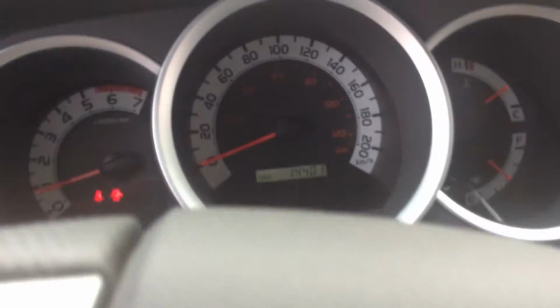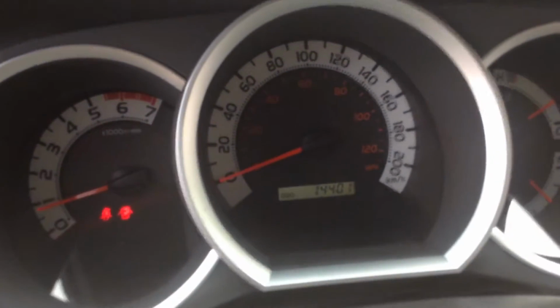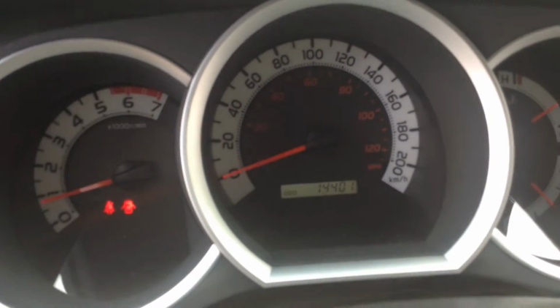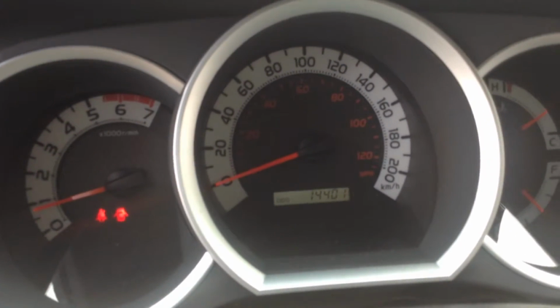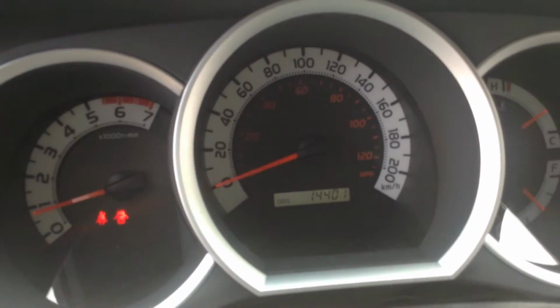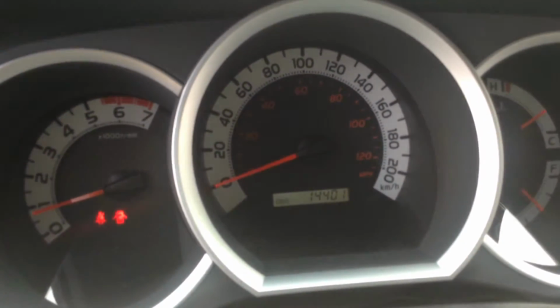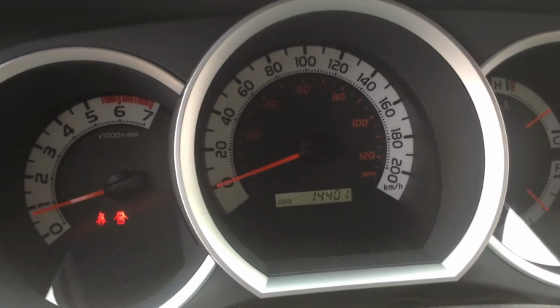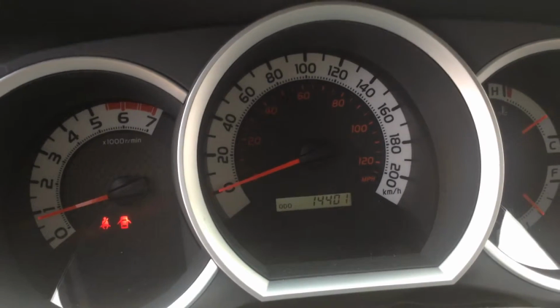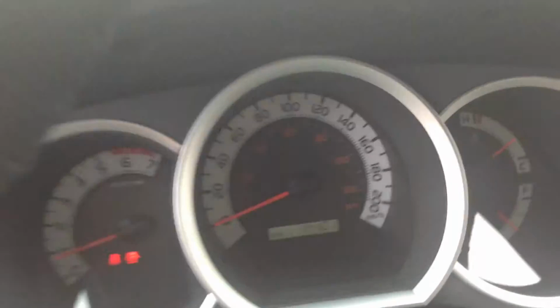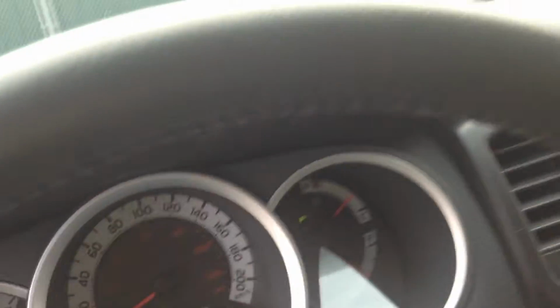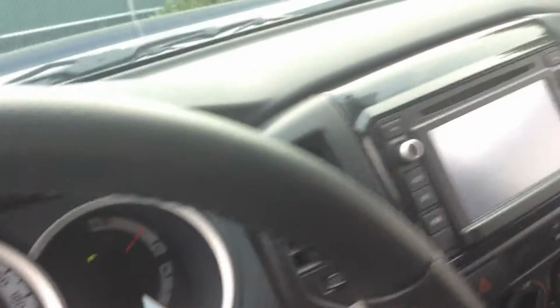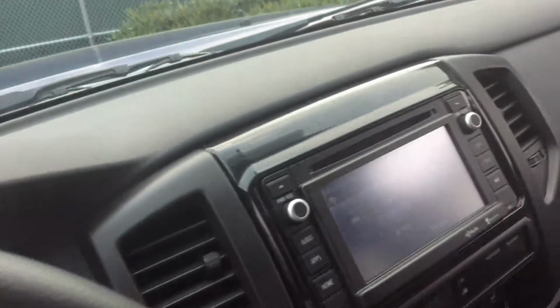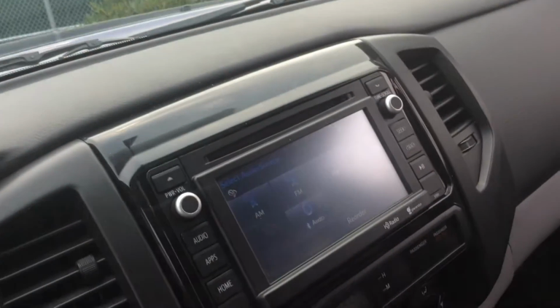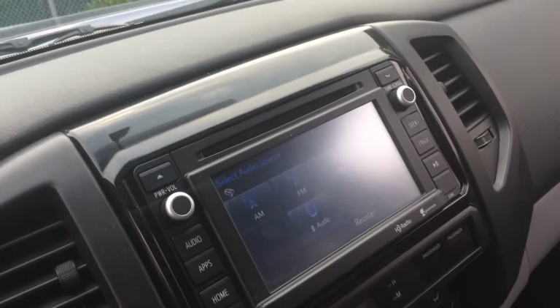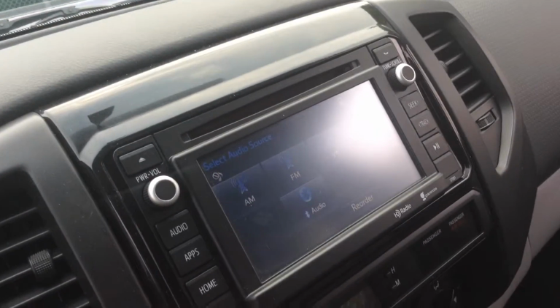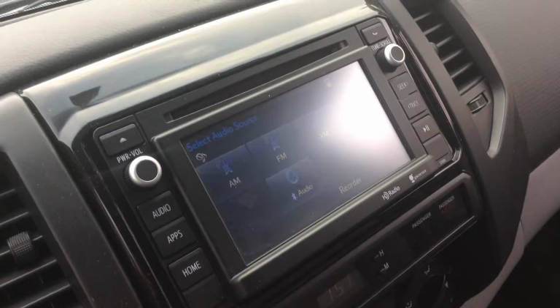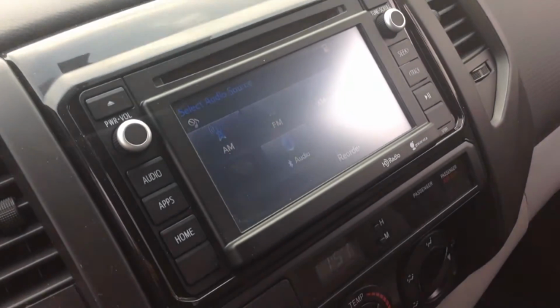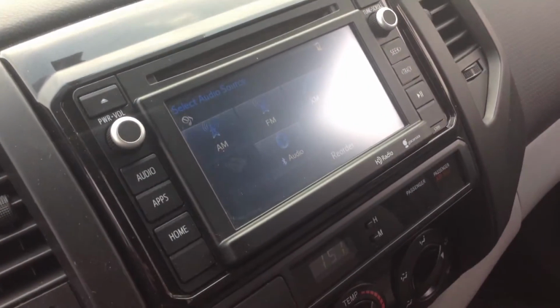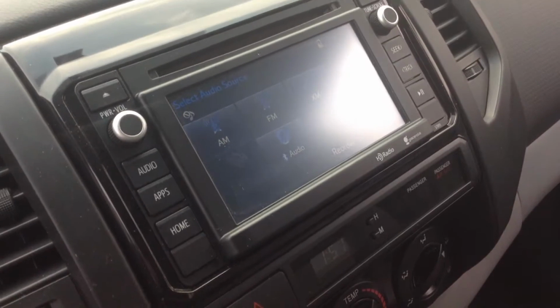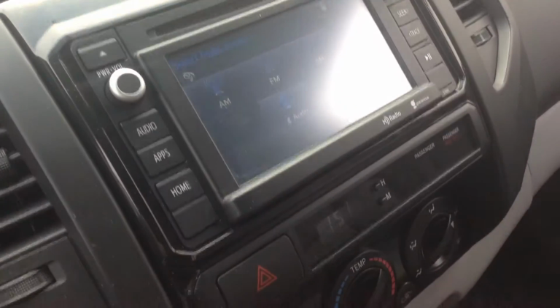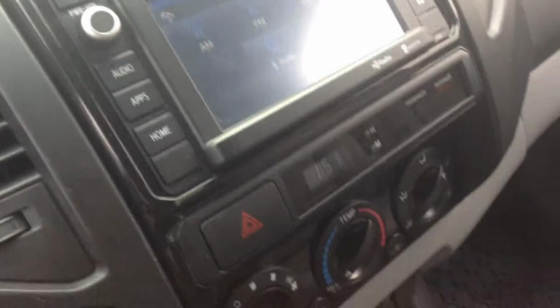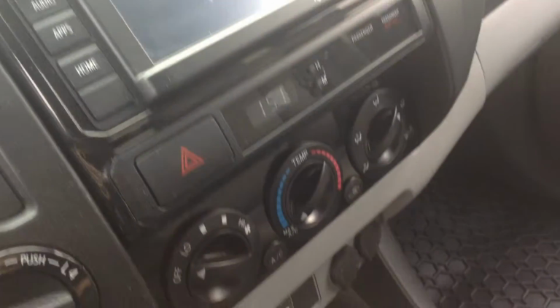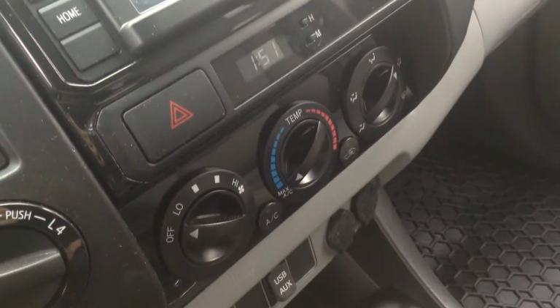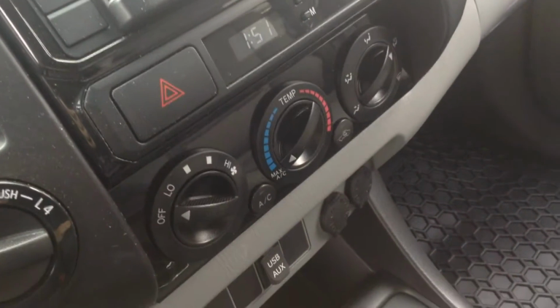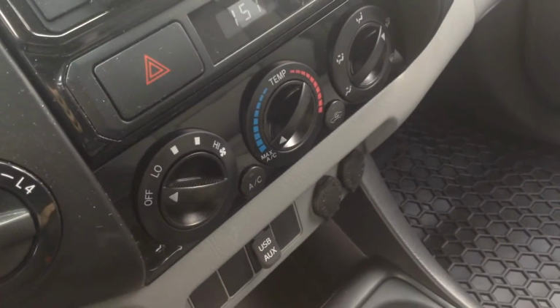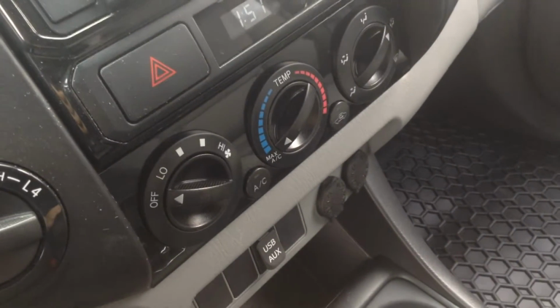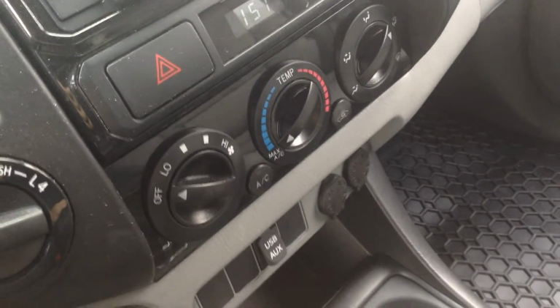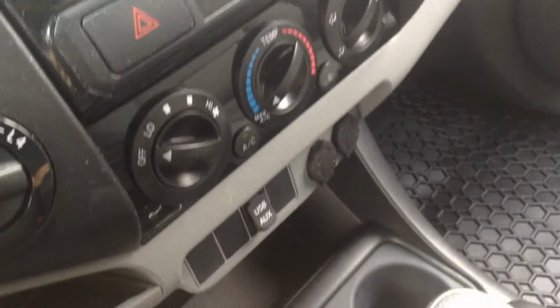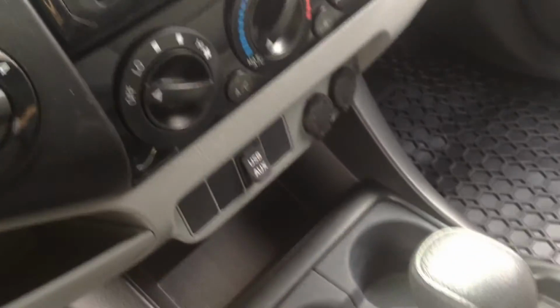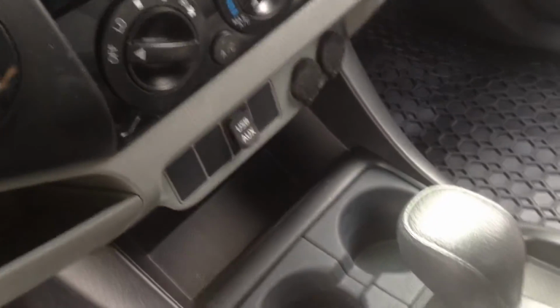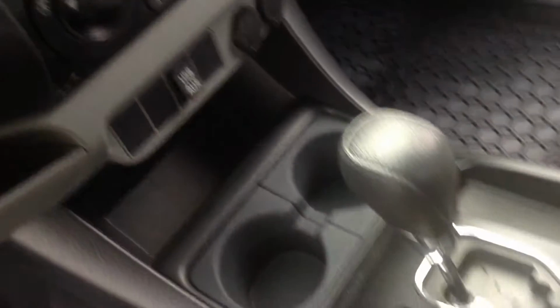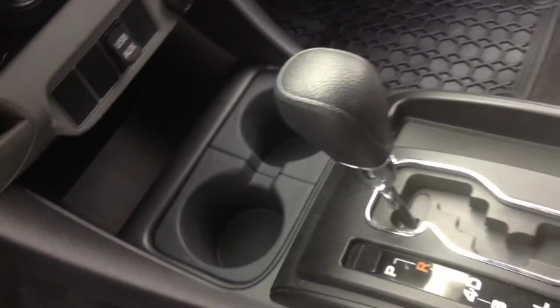I'll do a quick shot of the odometer there — 14,401. A nice touch screen display with AM, FM, and XM radio. All your air controls, air conditioning, USB port, and auxiliary port.